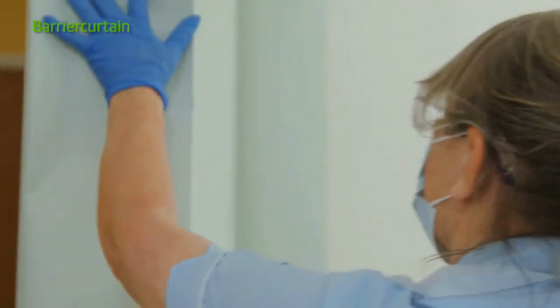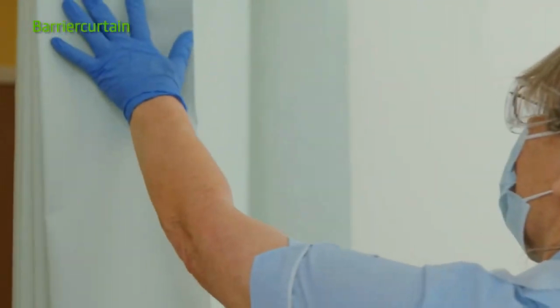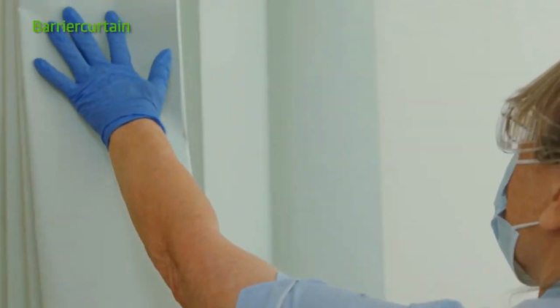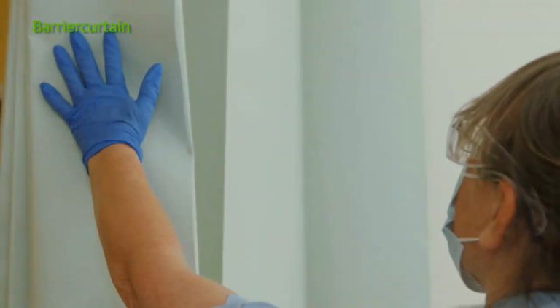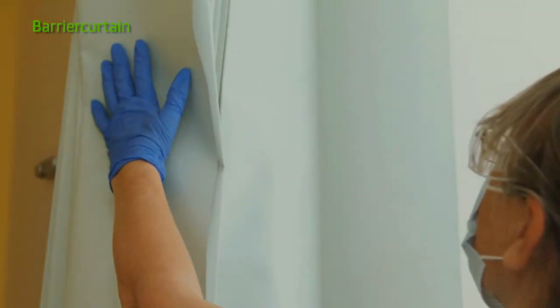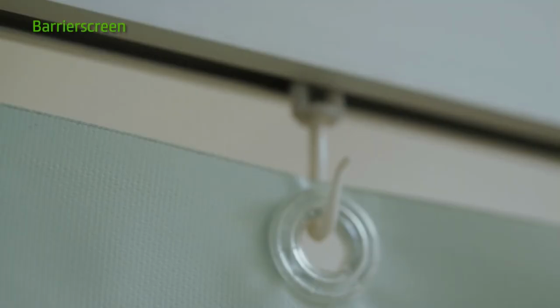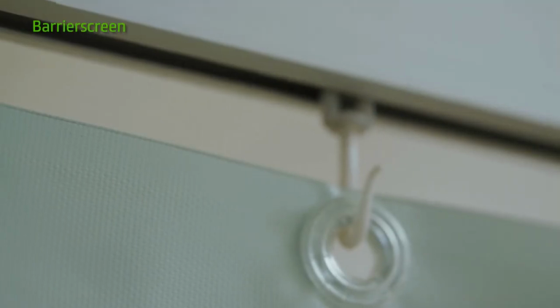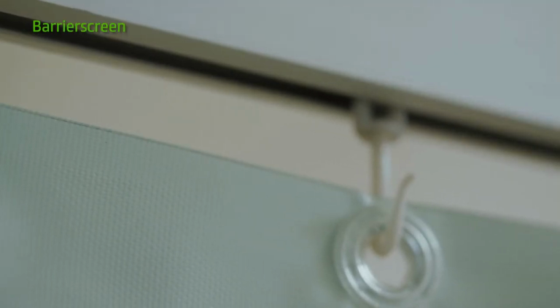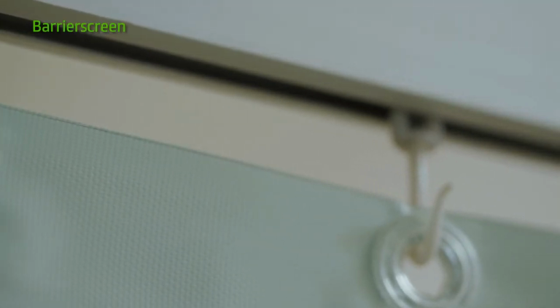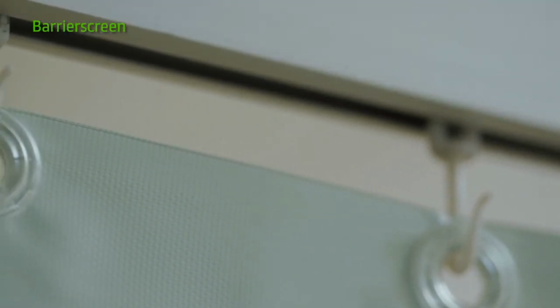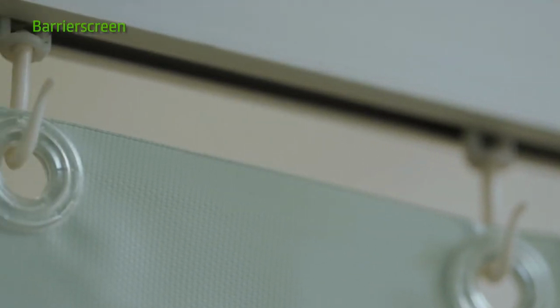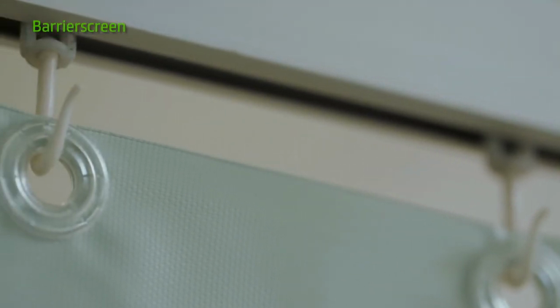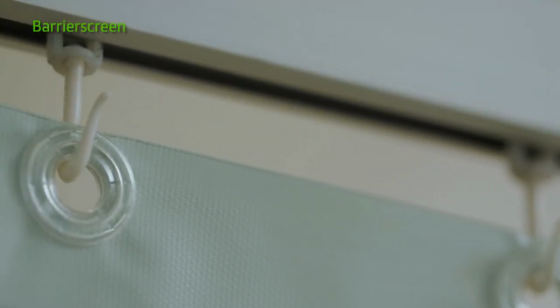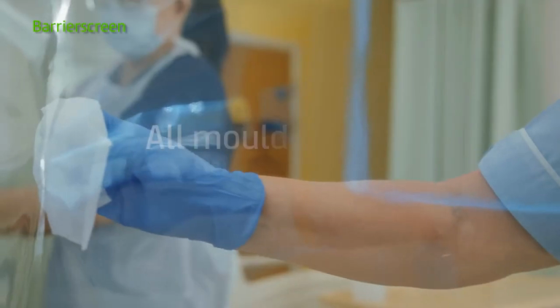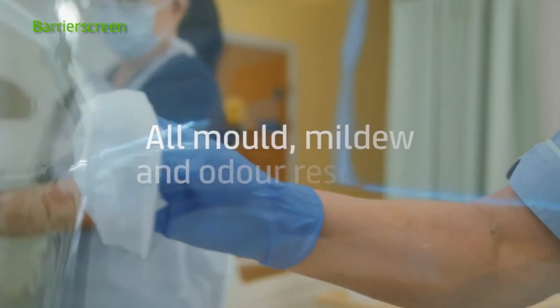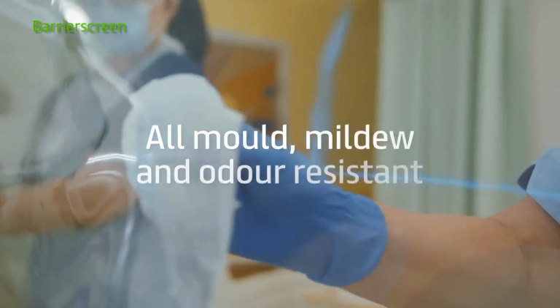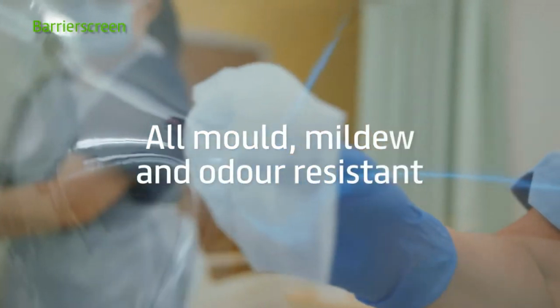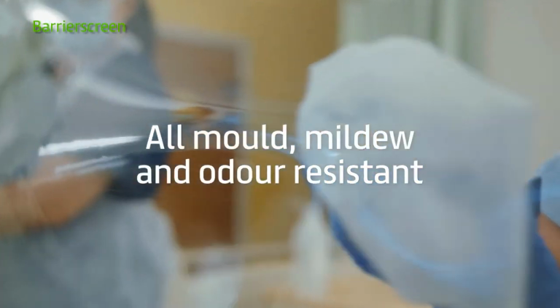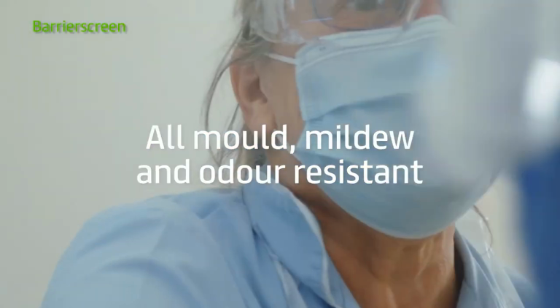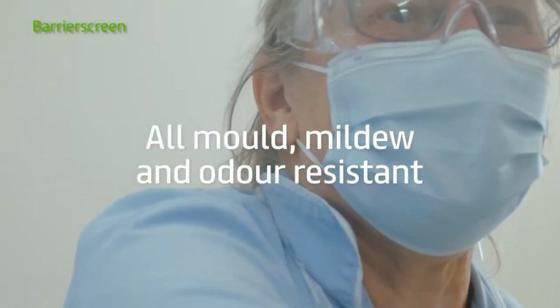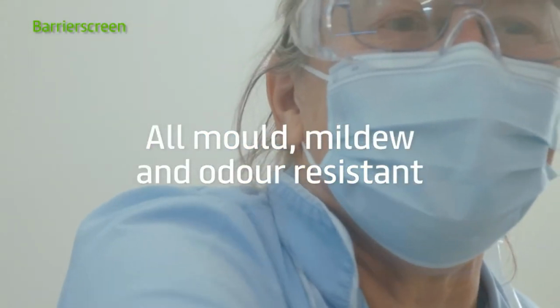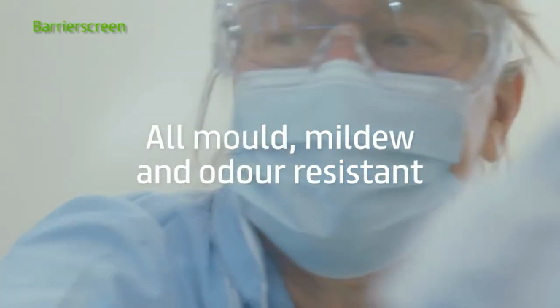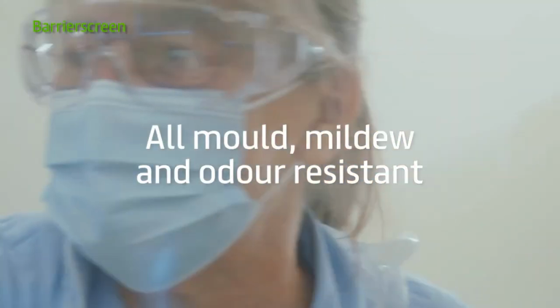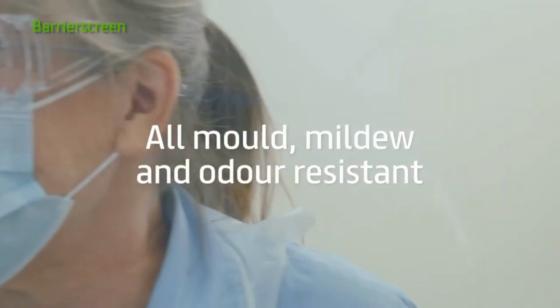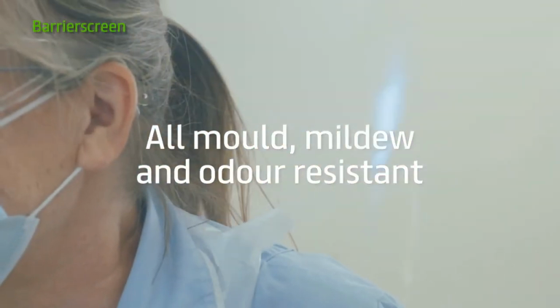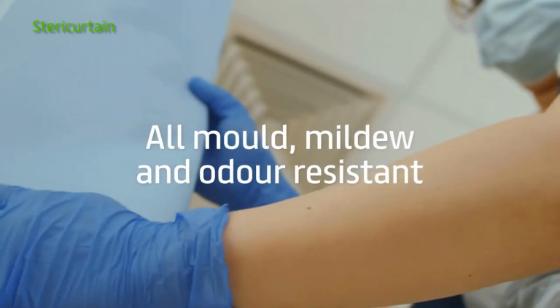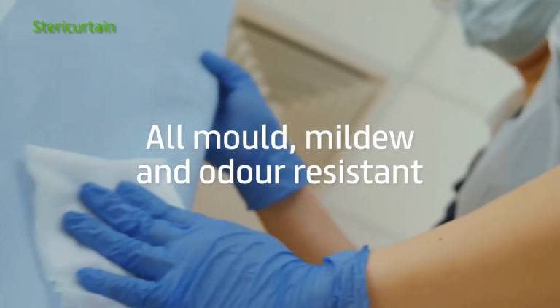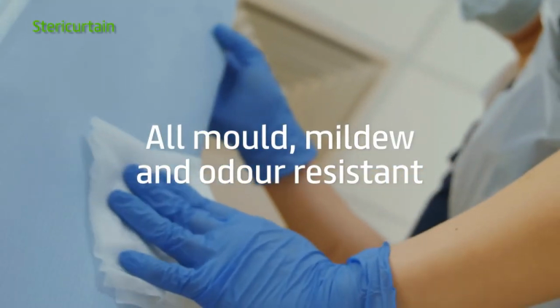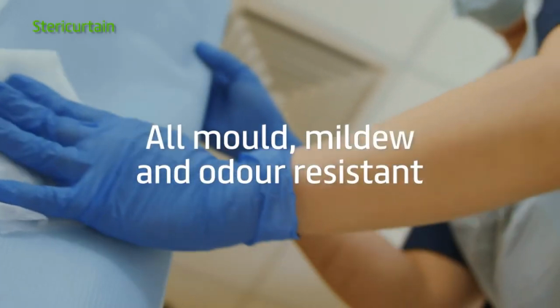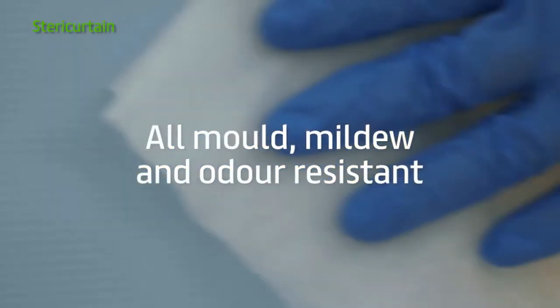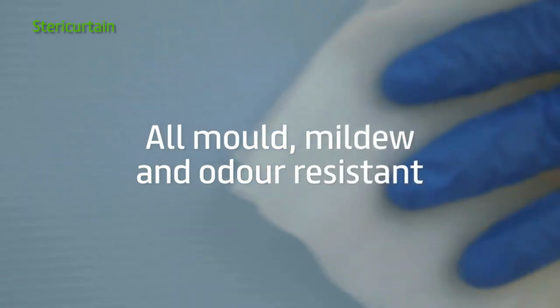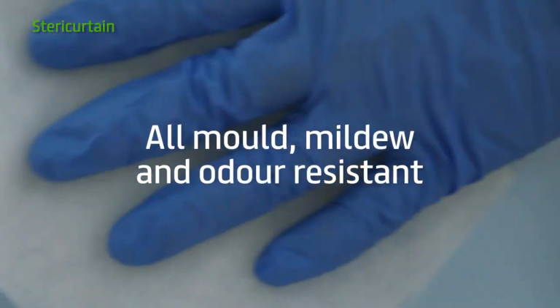No laundry, facility or disposal costs. Their wipe-down surface is easily sanitised, and they can be cleaned as part of a regular cubicle cleaning routine.